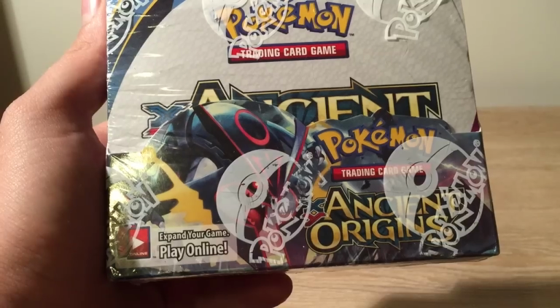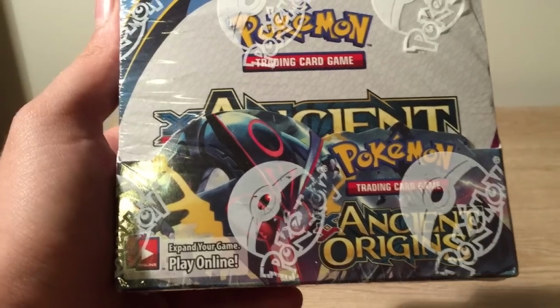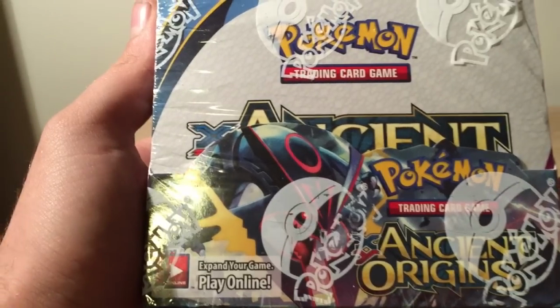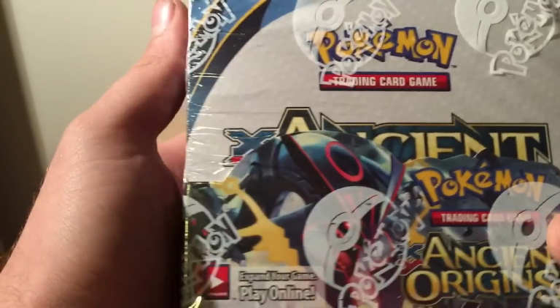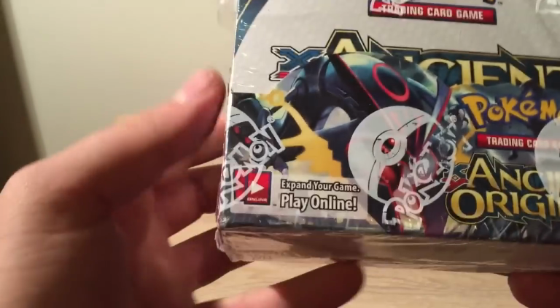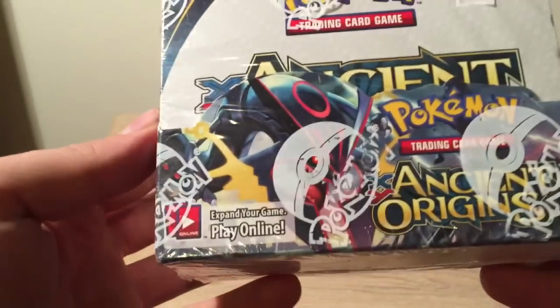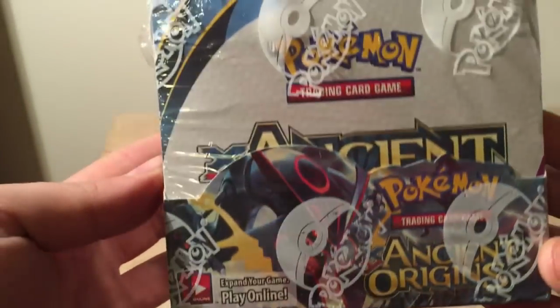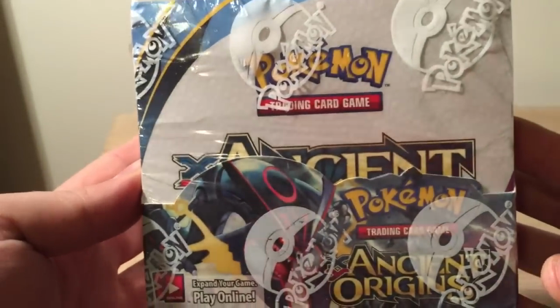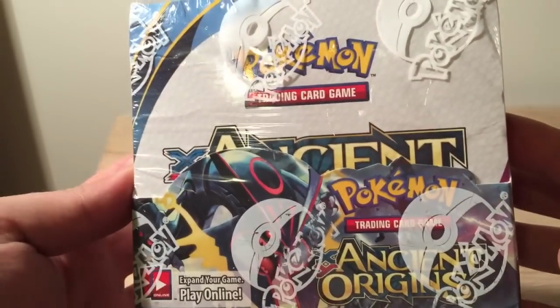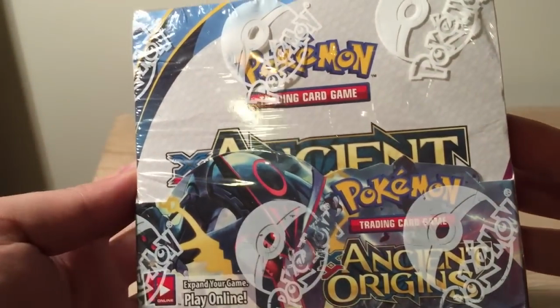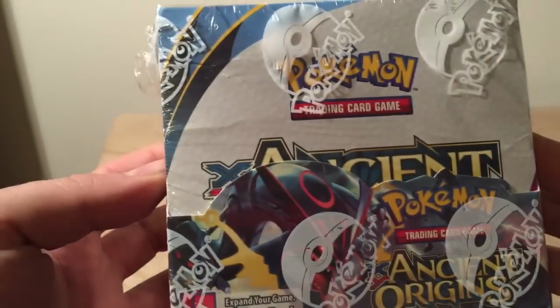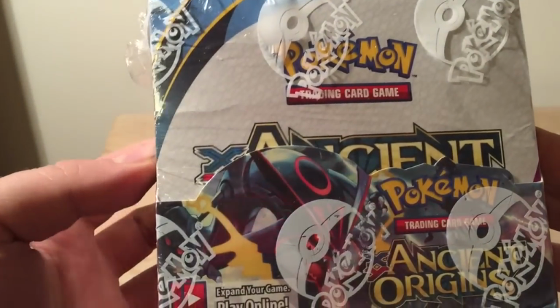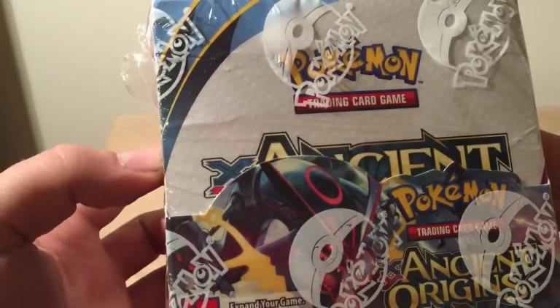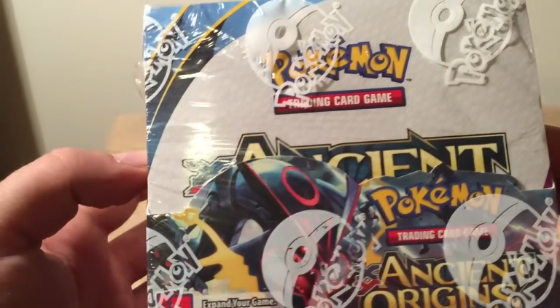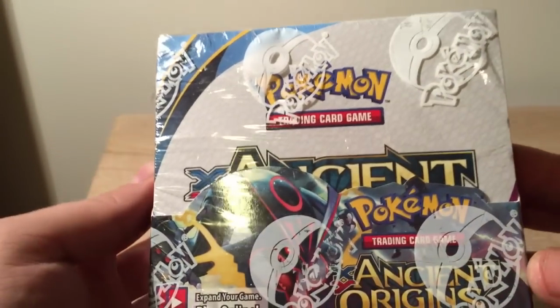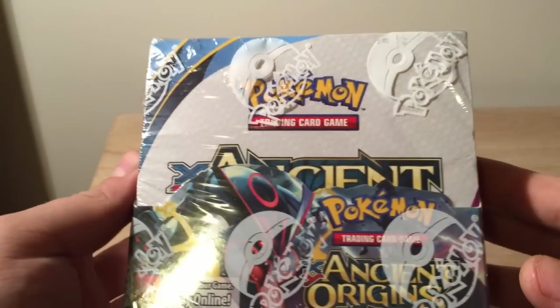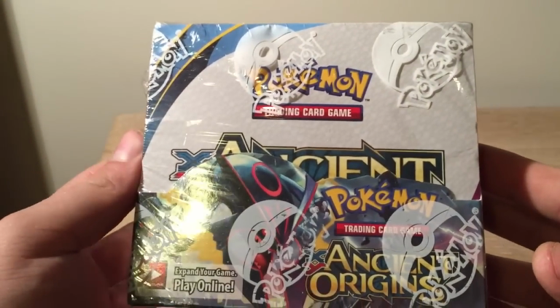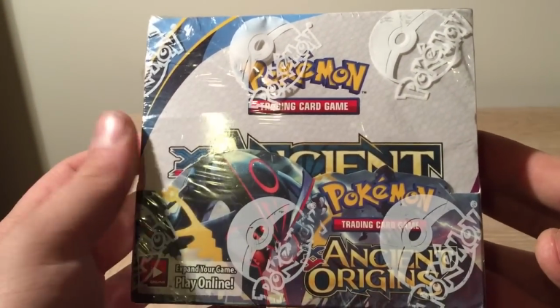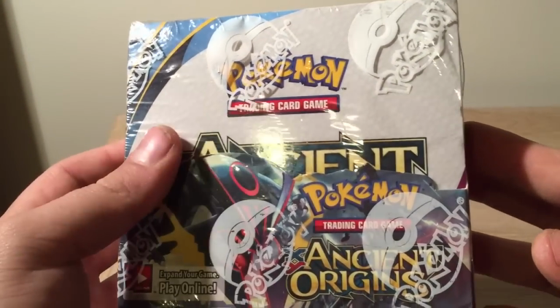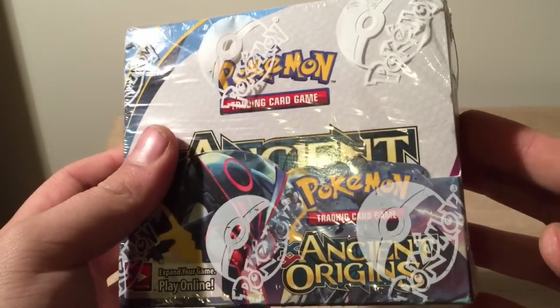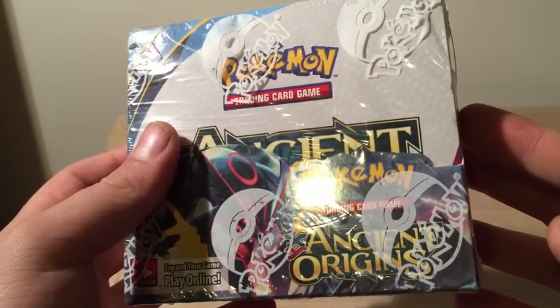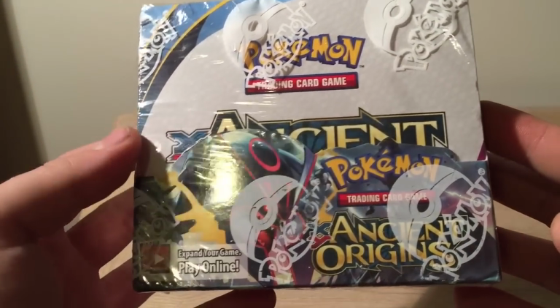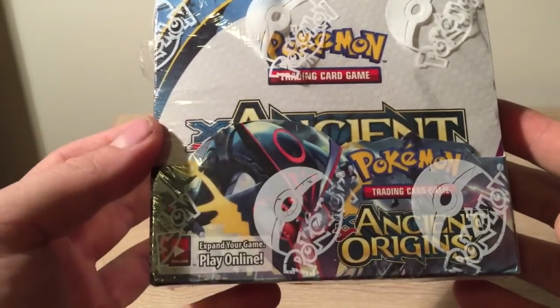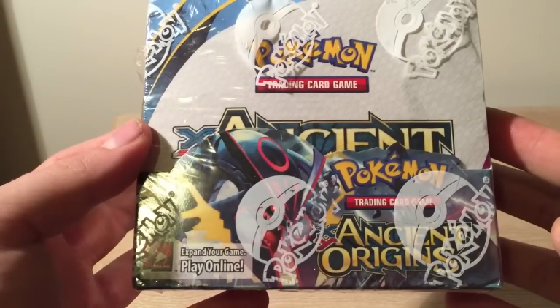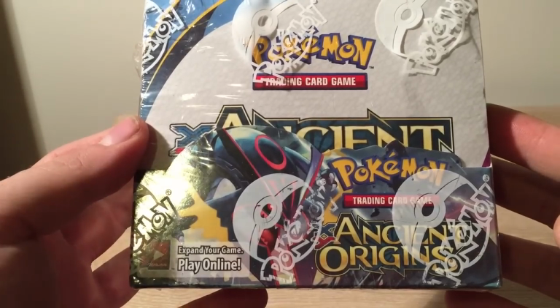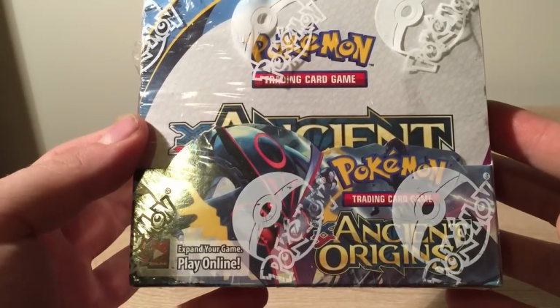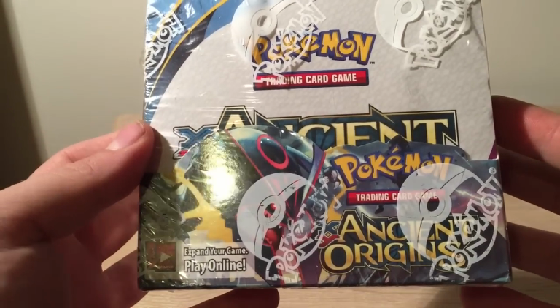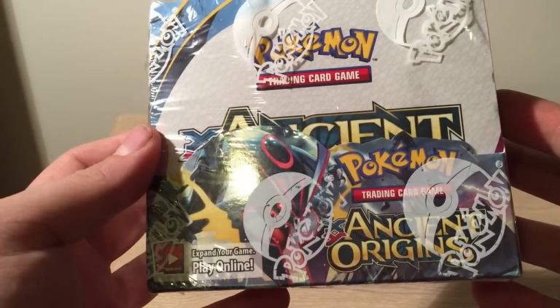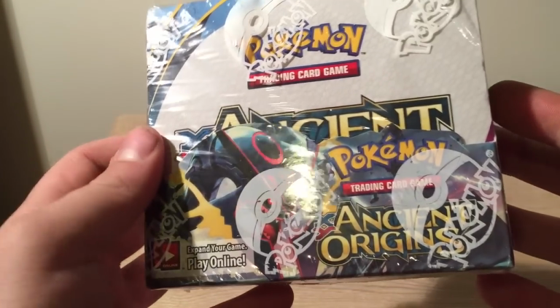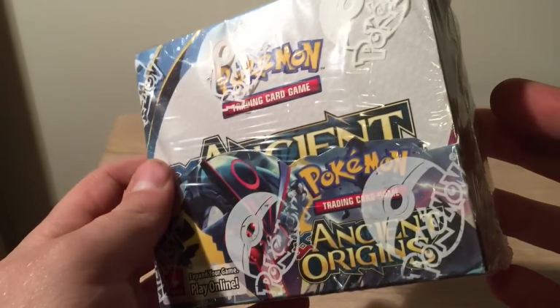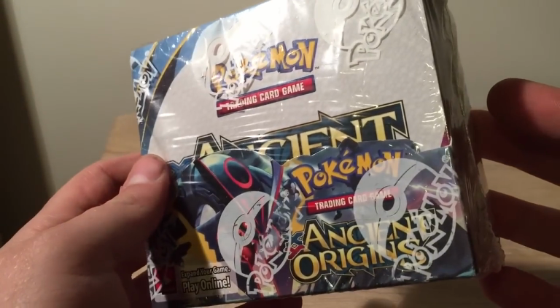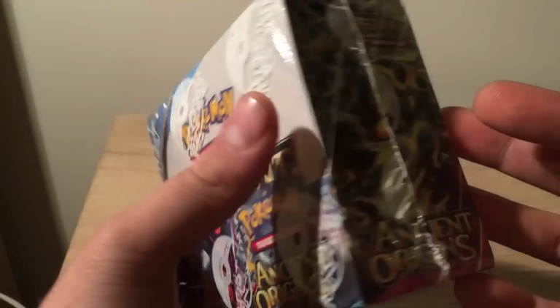Hi guys, Unboxed Noob here with an Ancient Origins Booster Box. We got 36 packets of cards to open up here. Can we get Hoopa, Rayquaza, Primal Groudon? I don't know what we'll get, let's hope we get something good.